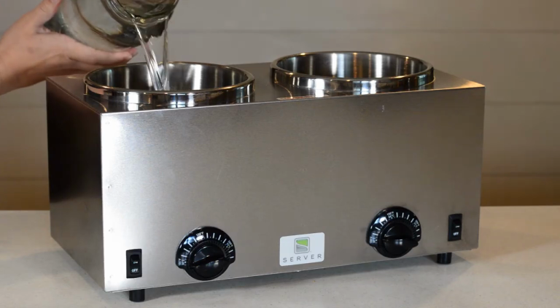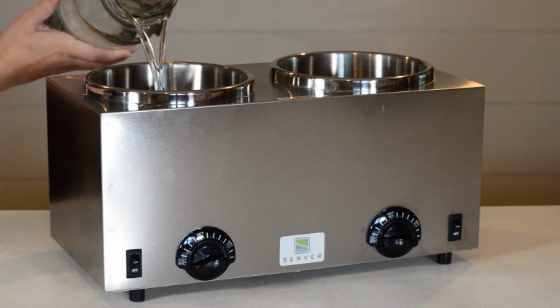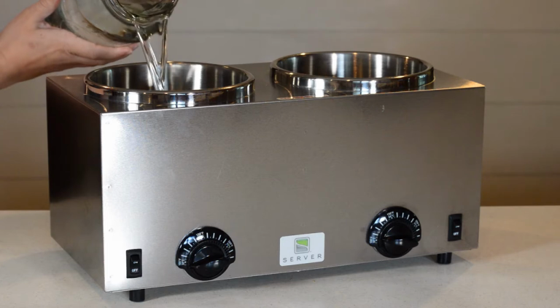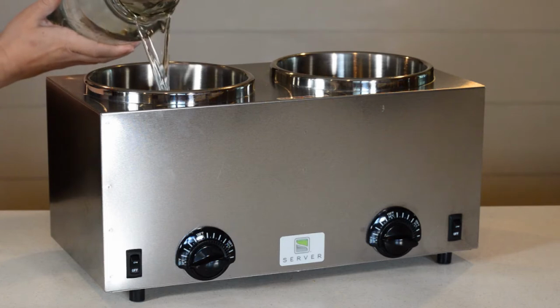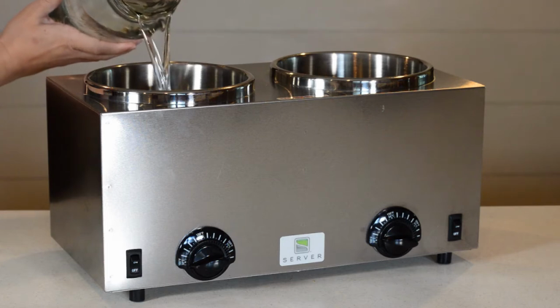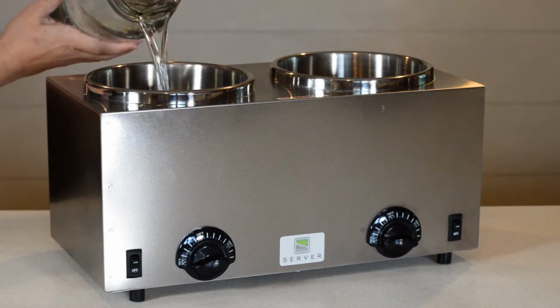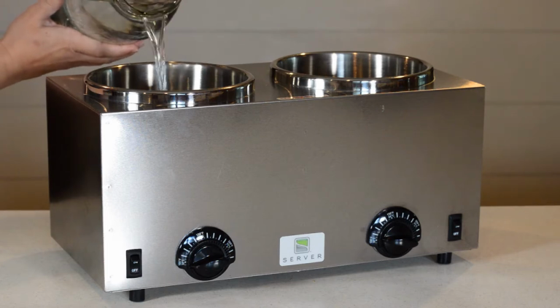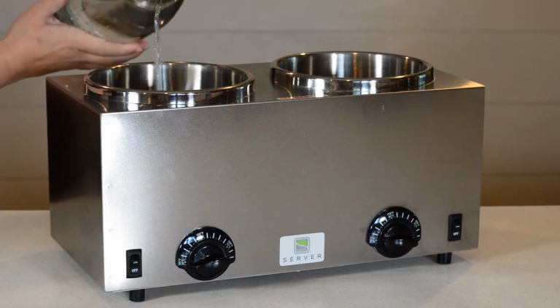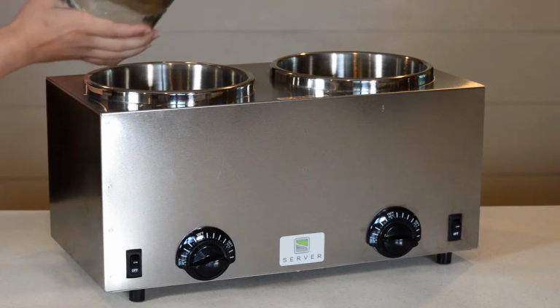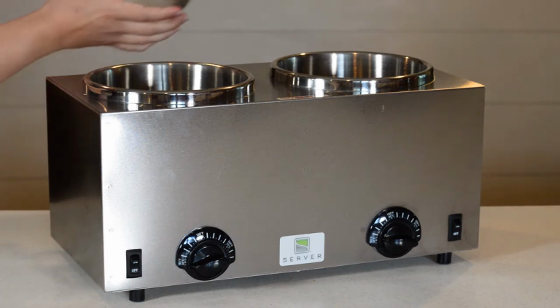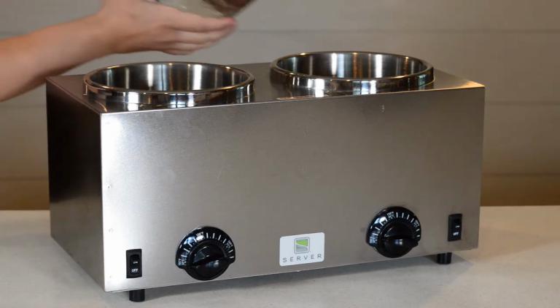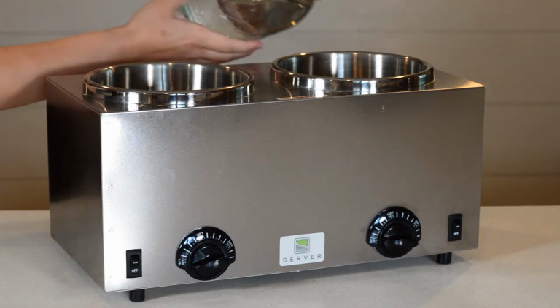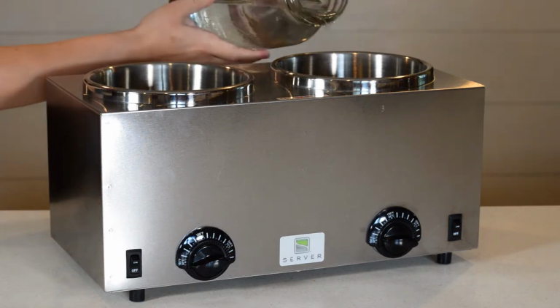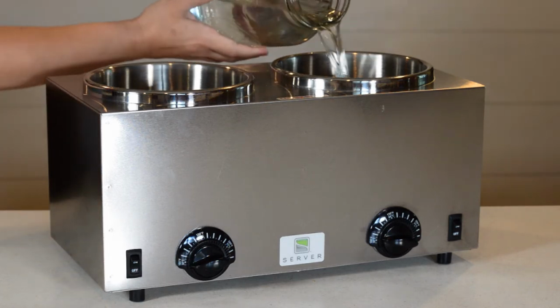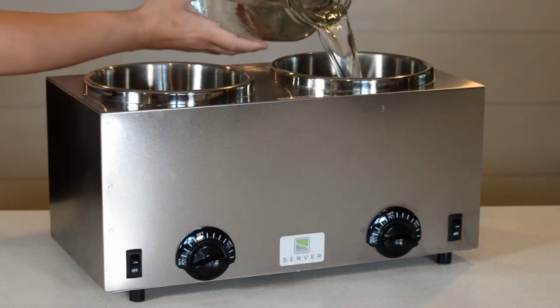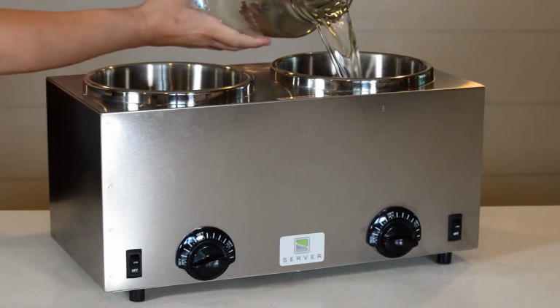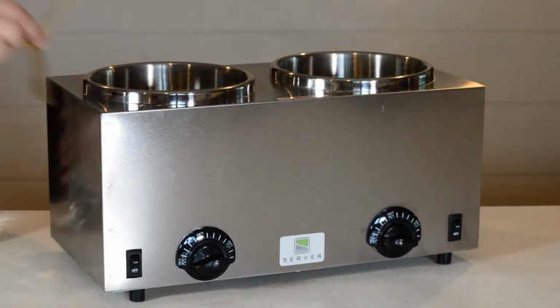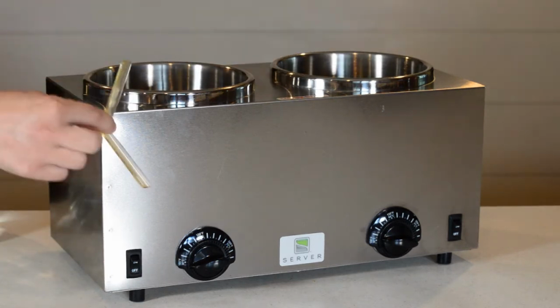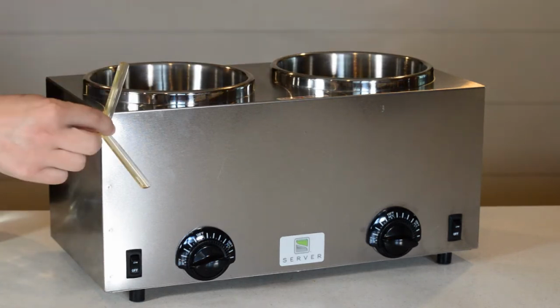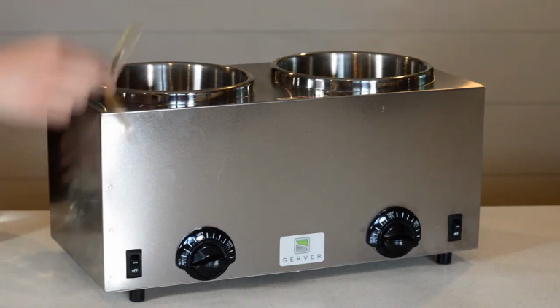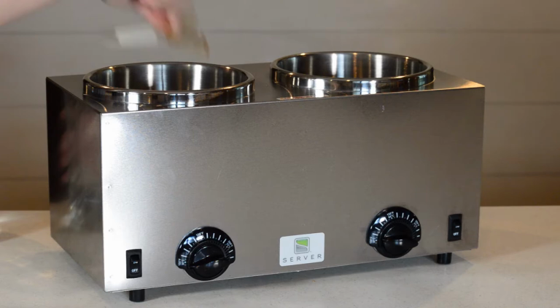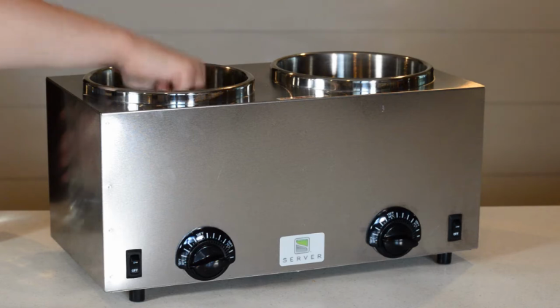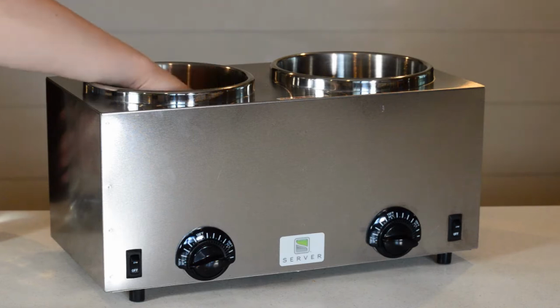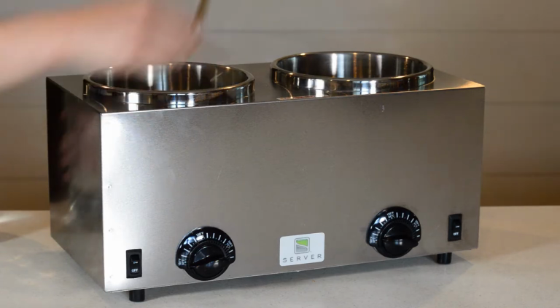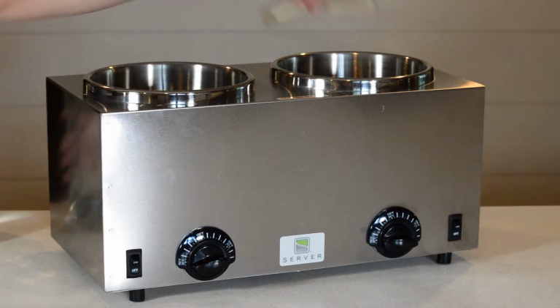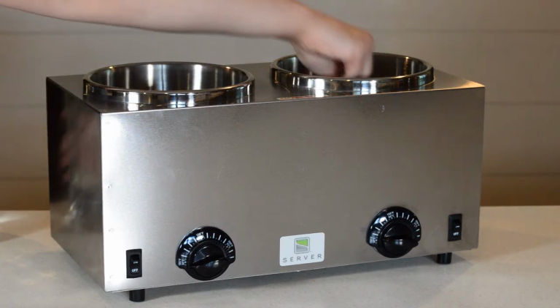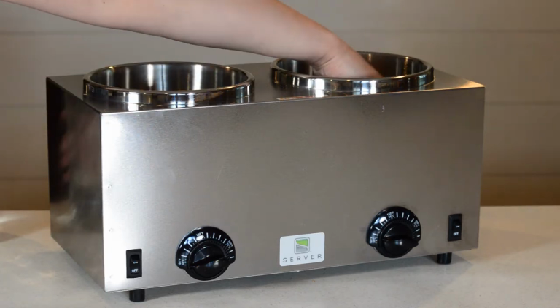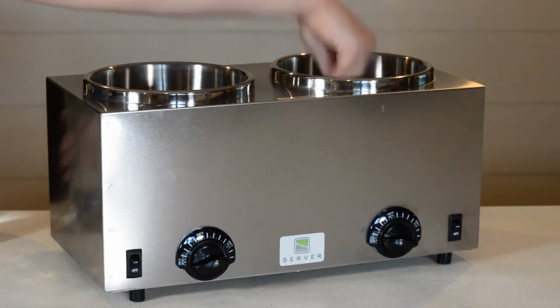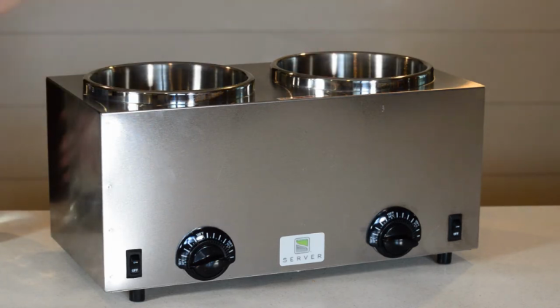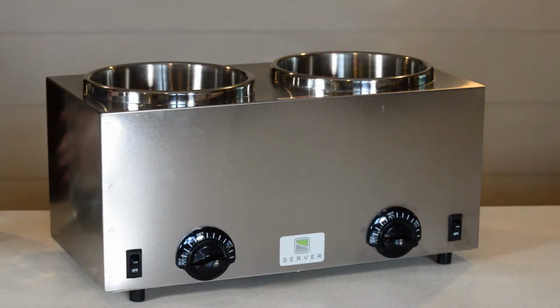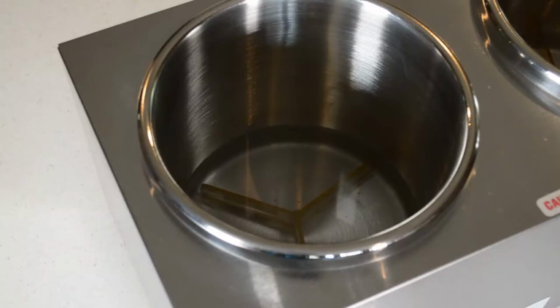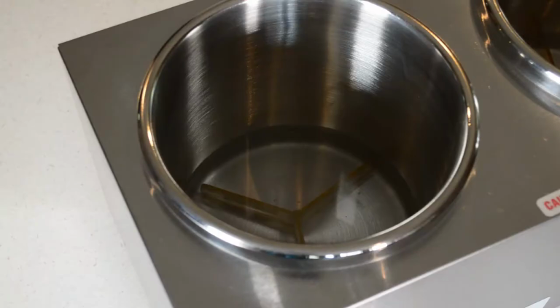Fill both basins with two and a half cups of water or to the fill line. Insert a spacer into each basin to ensure water flows around the food vessels.